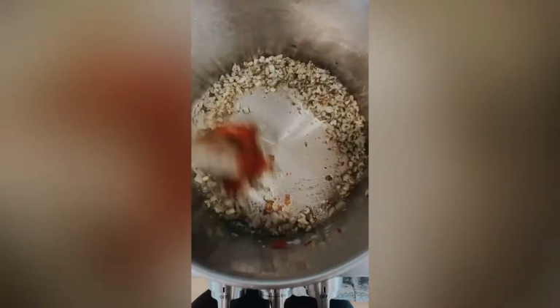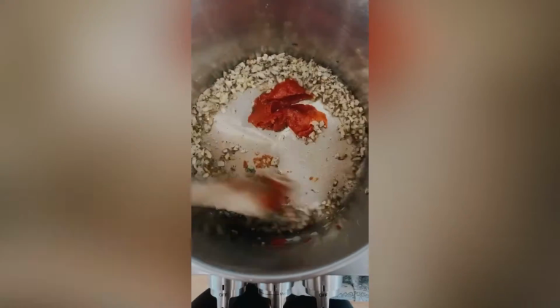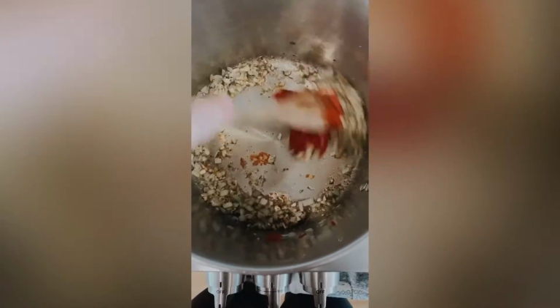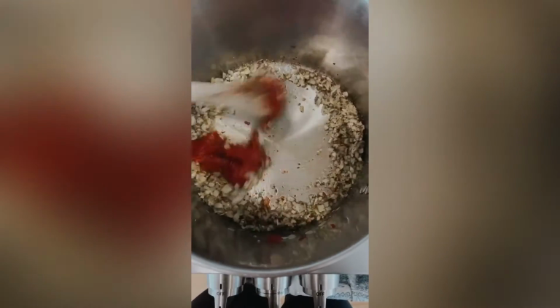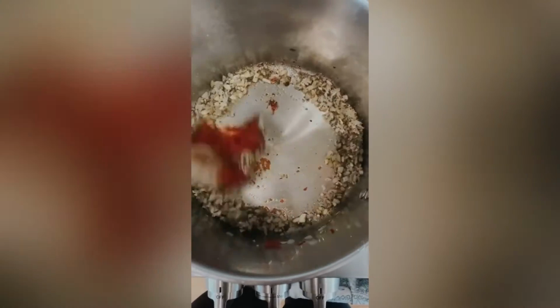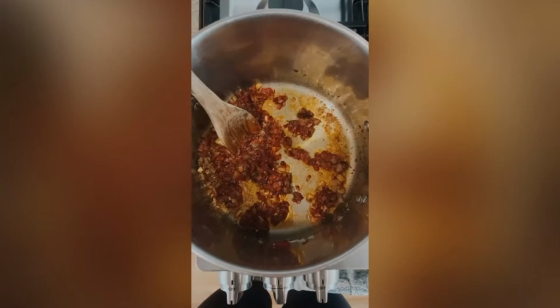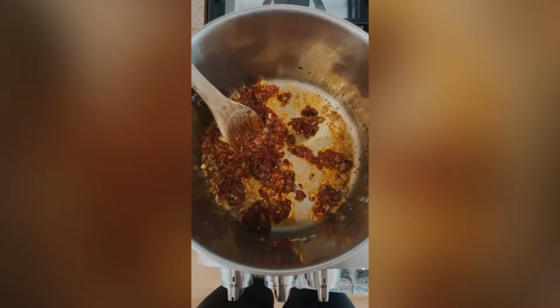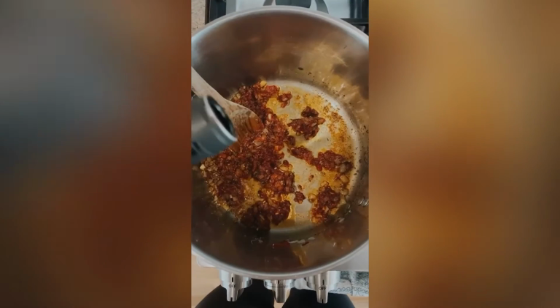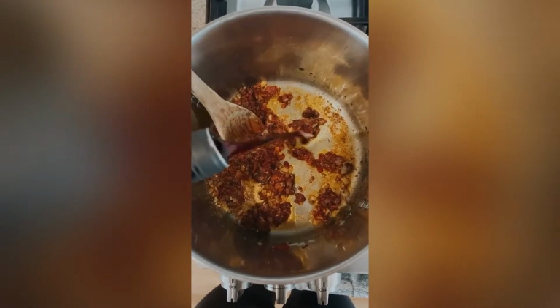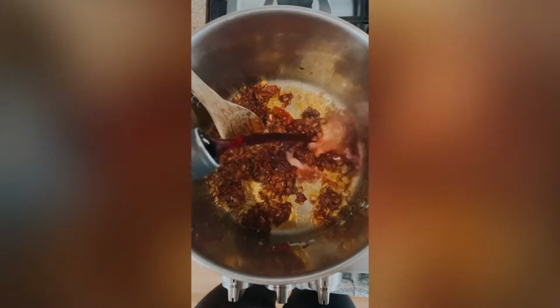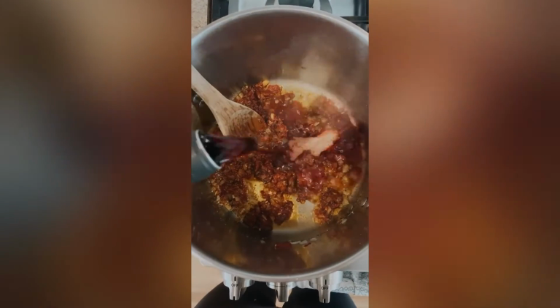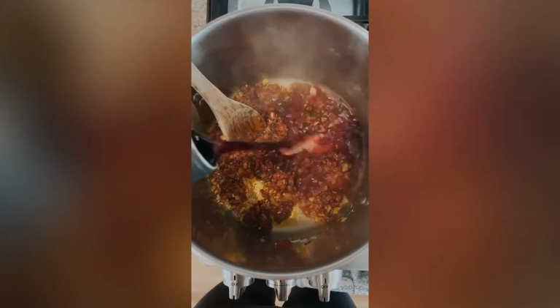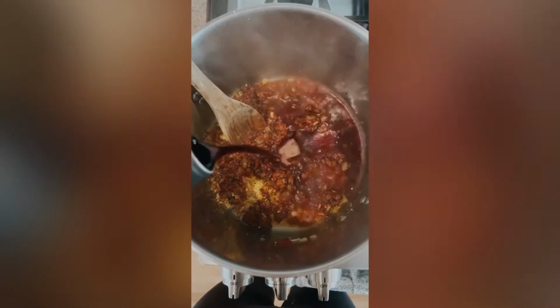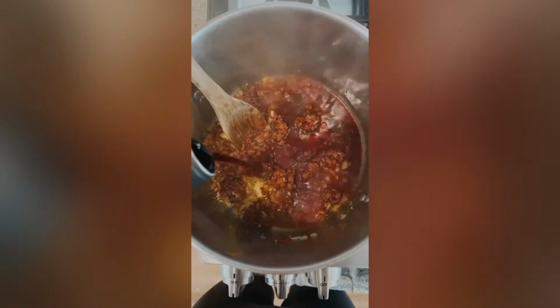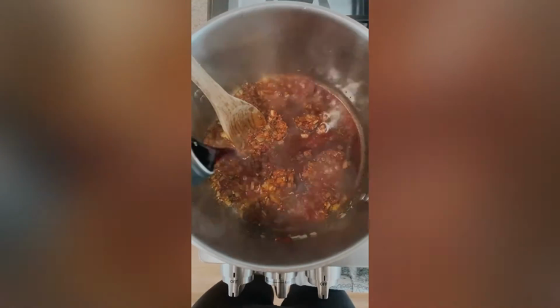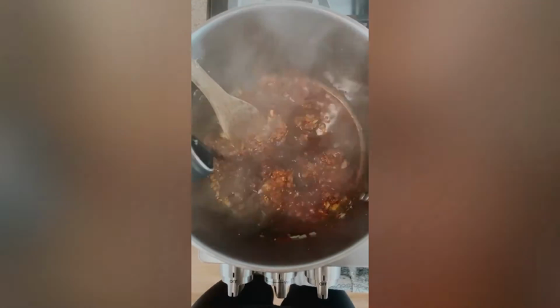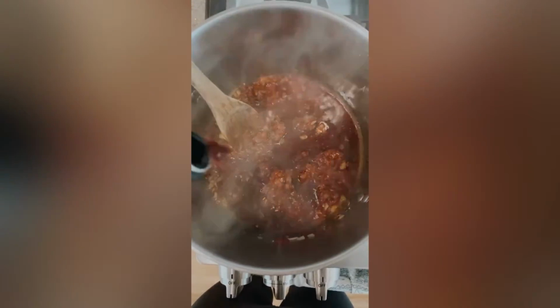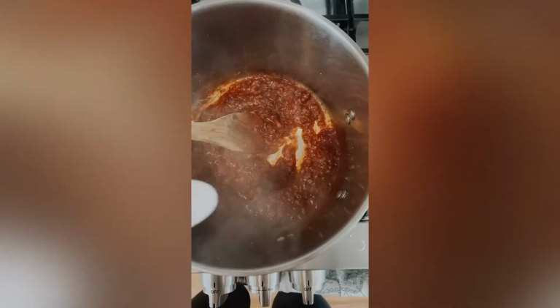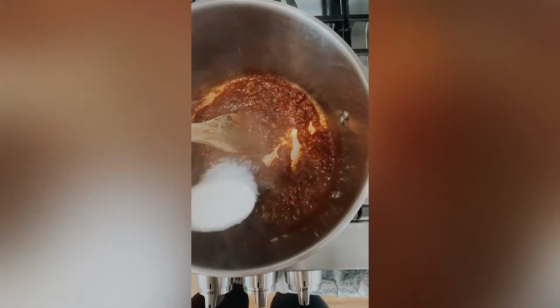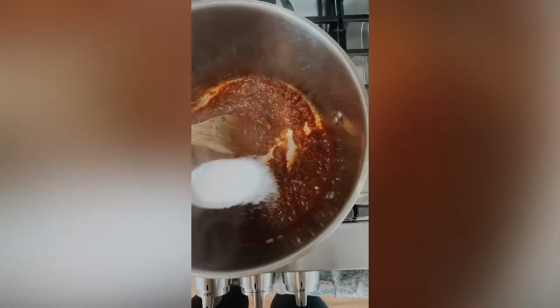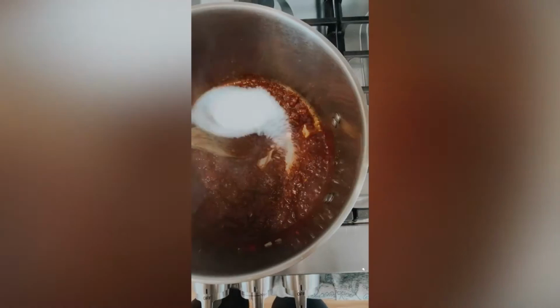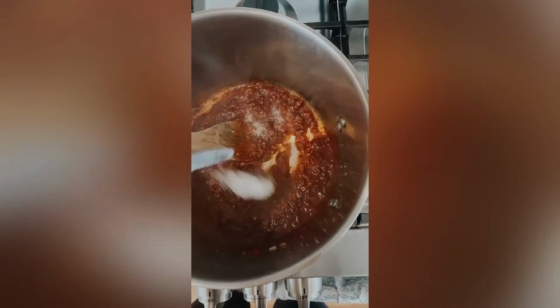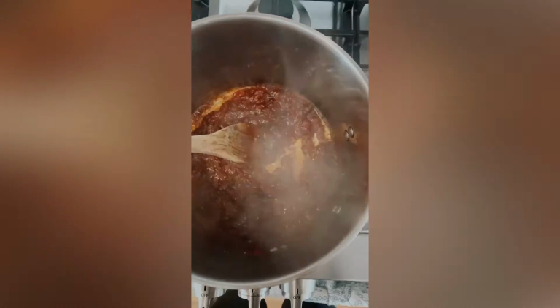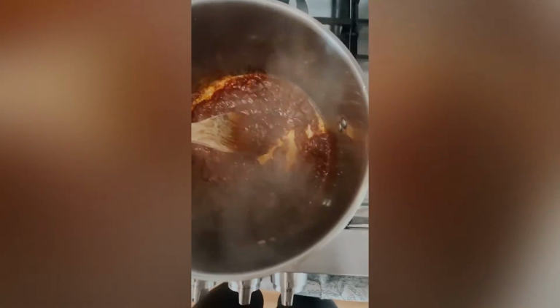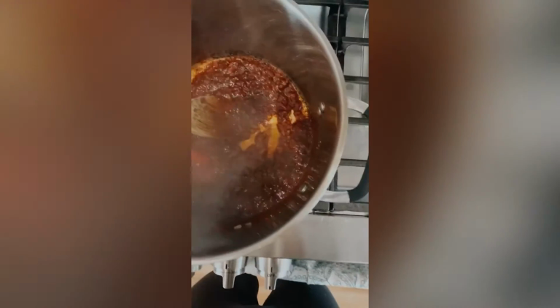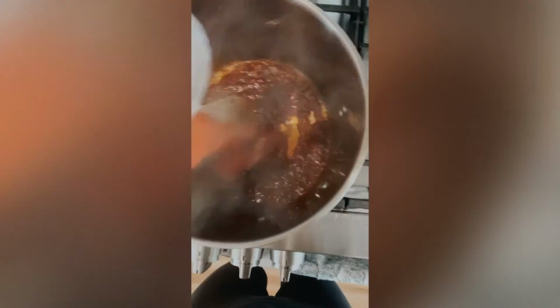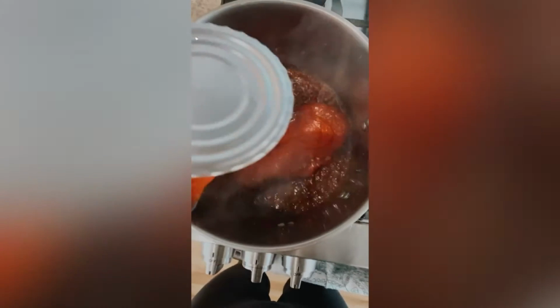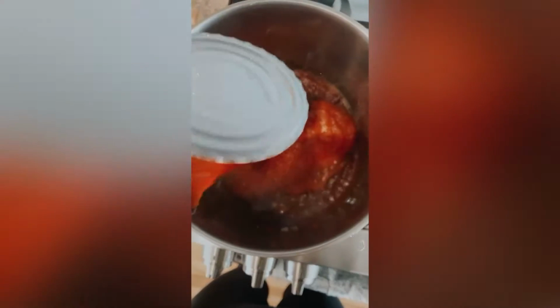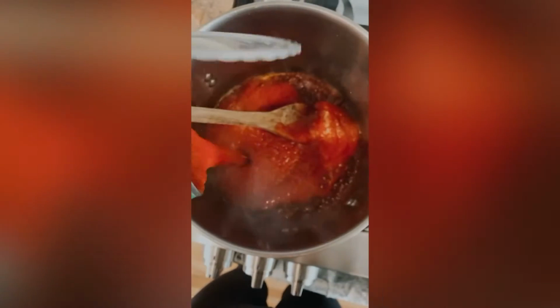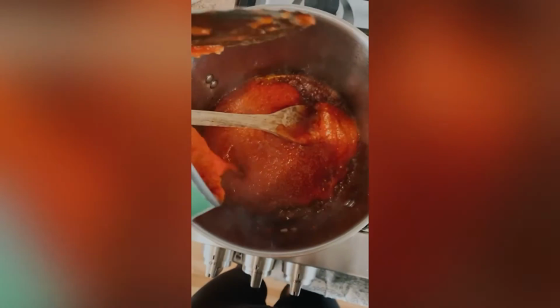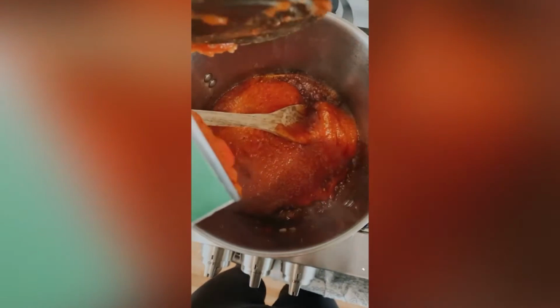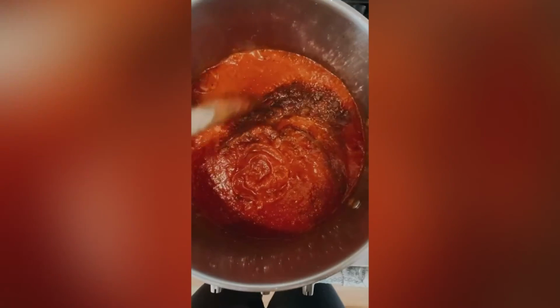Next, add your tomato paste and deglaze the whole pot with red wine. Then add a little bit of sugar for sweetness and then add crushed tomatoes.